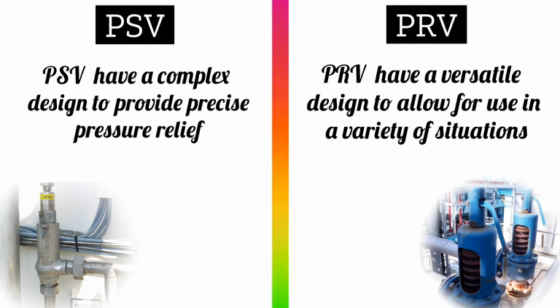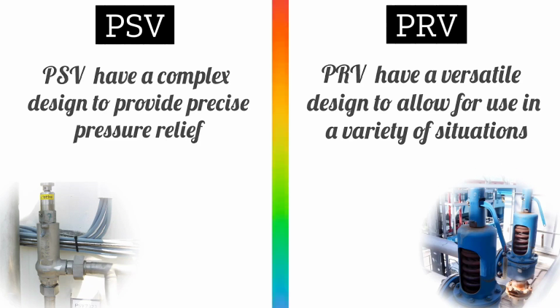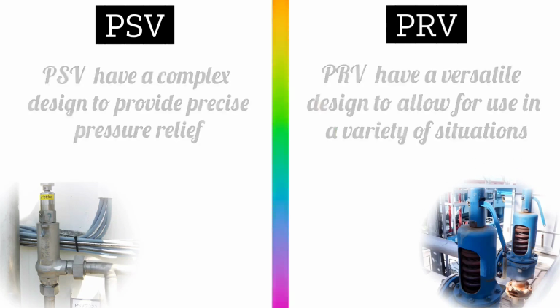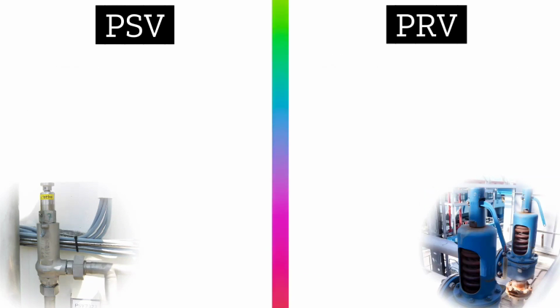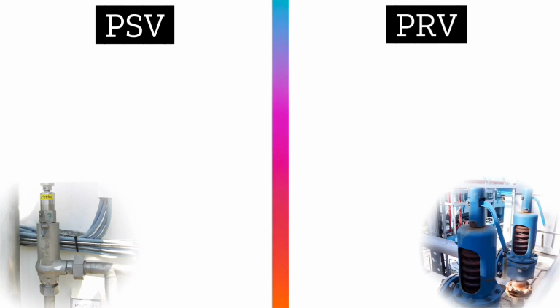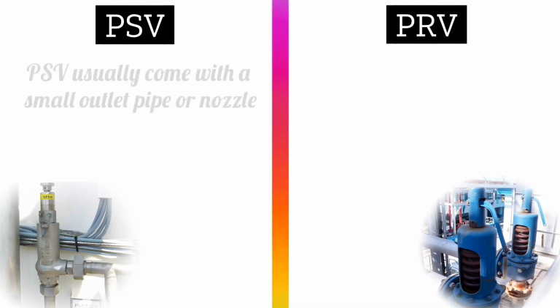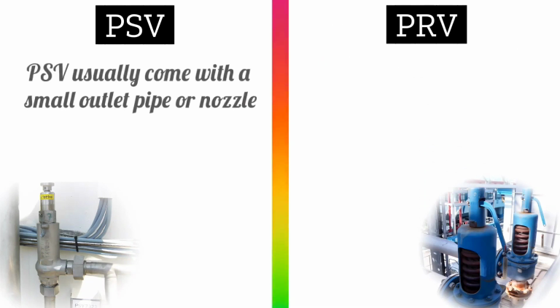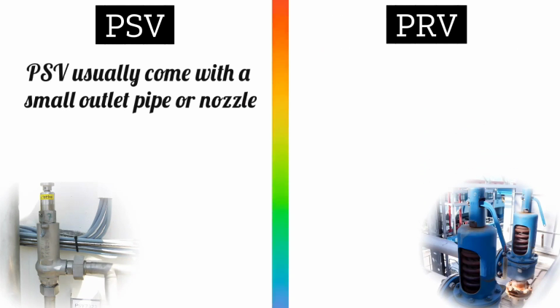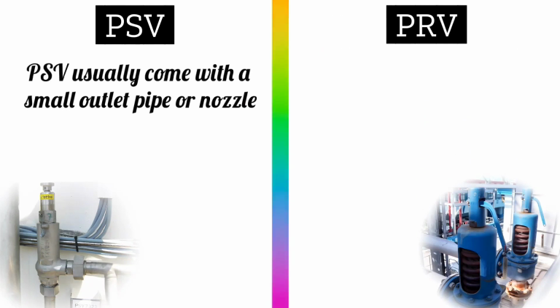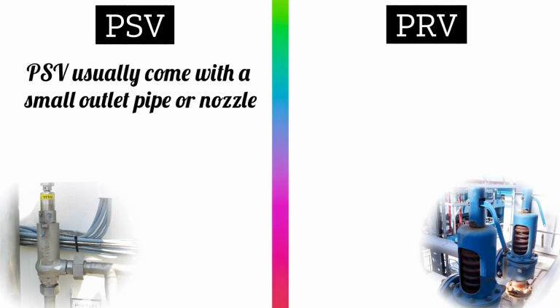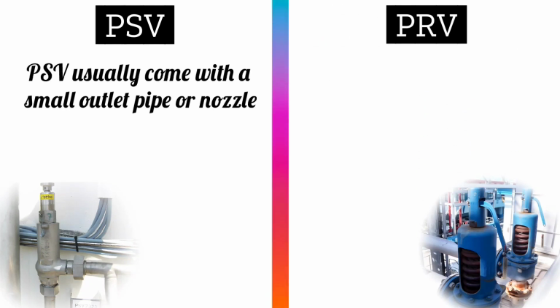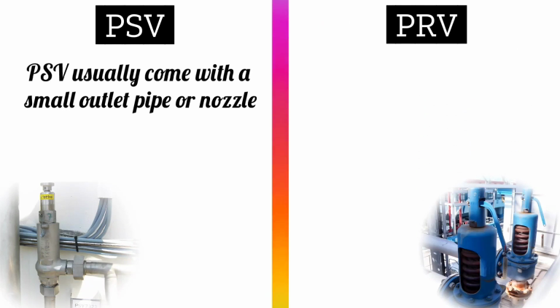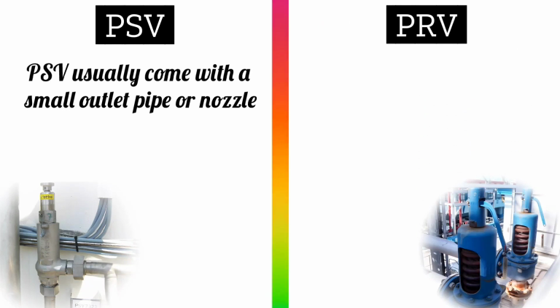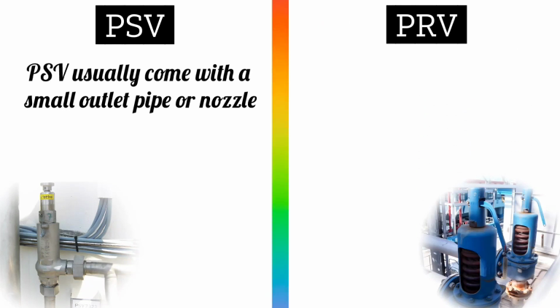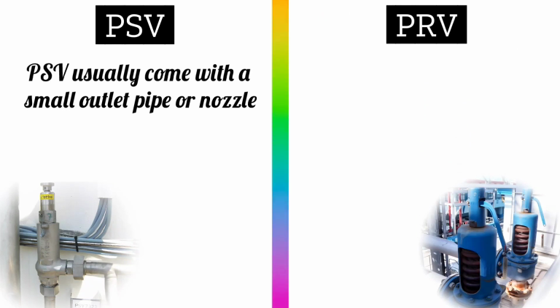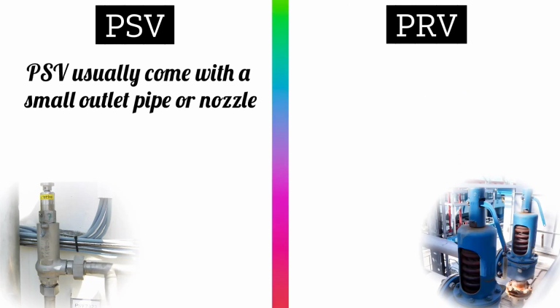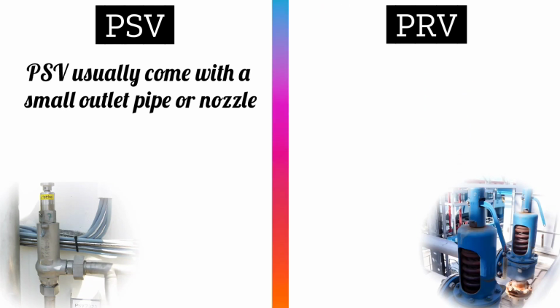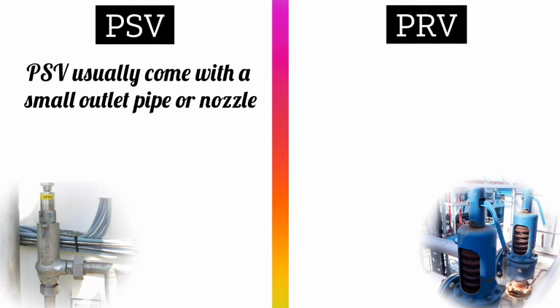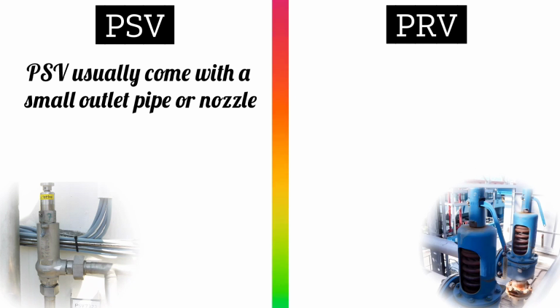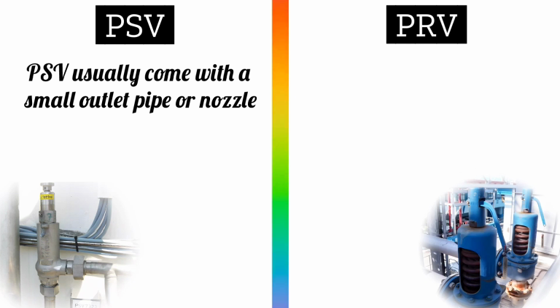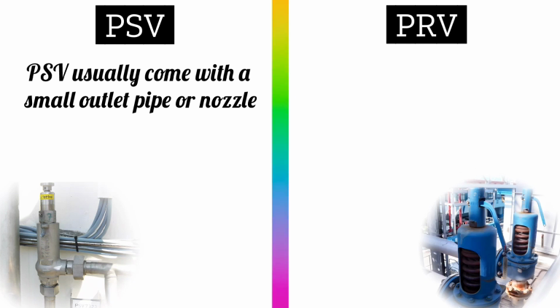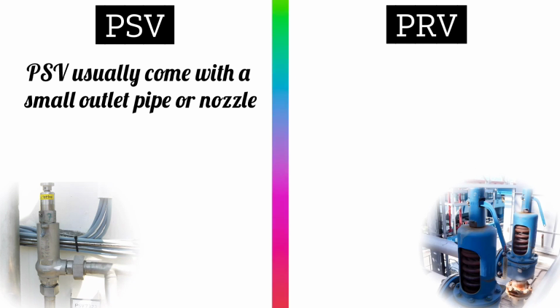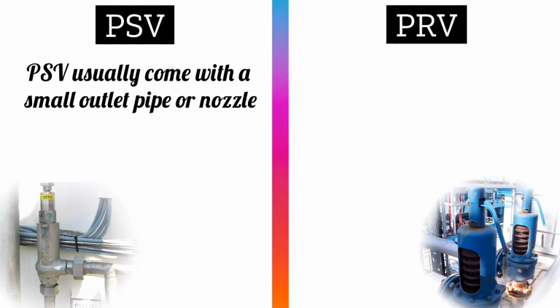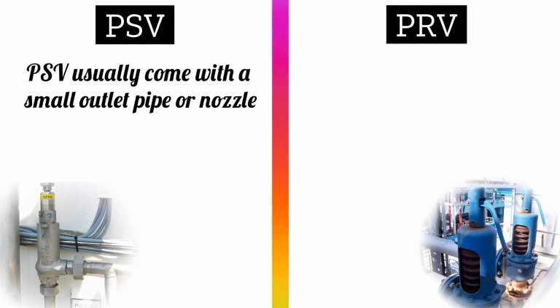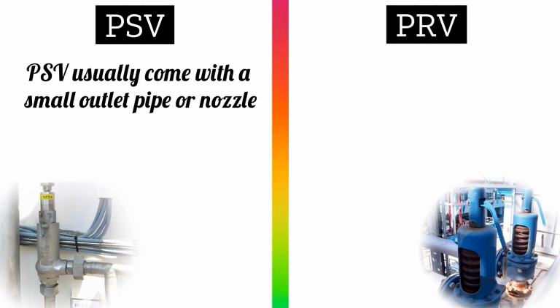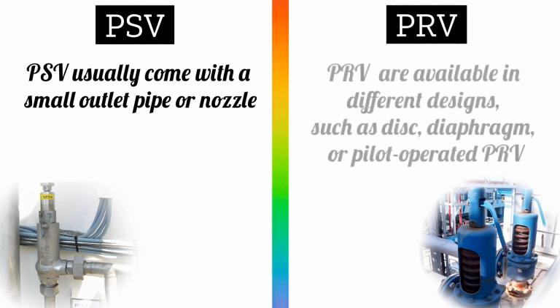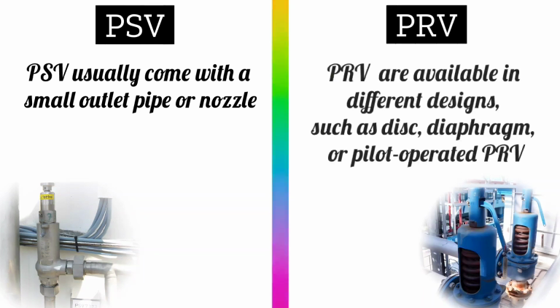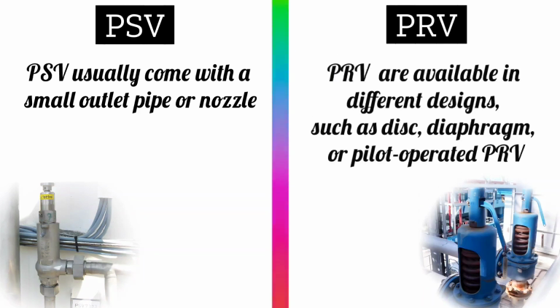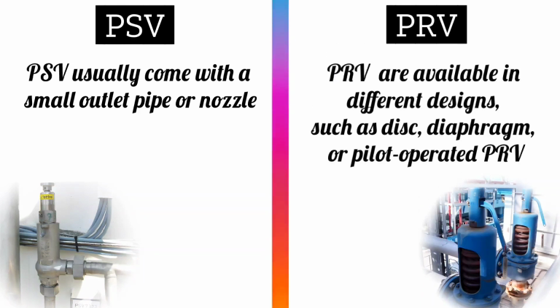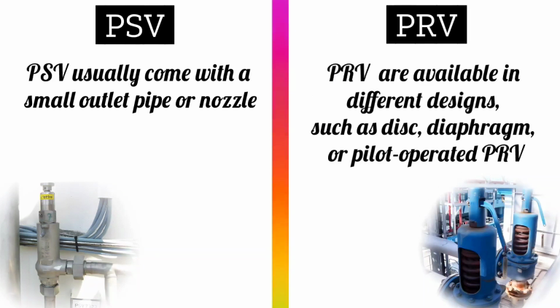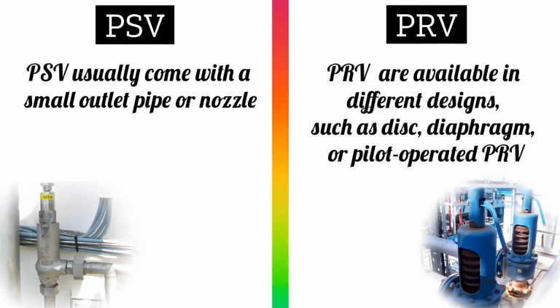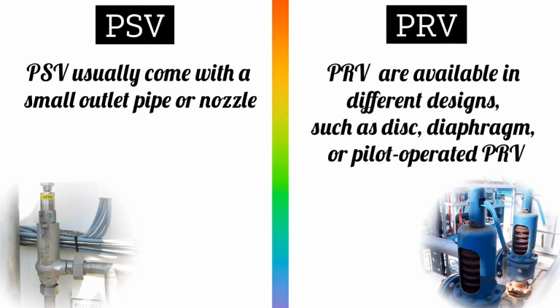PSV valves usually come with a small outlet pipe or nozzle, while PRV valves are available in different designs.